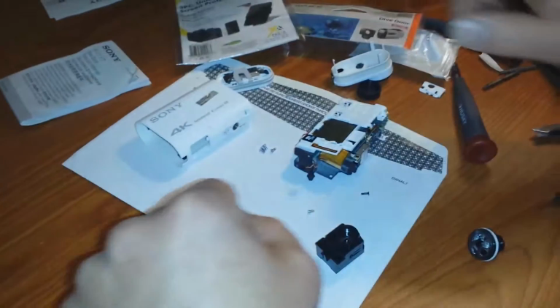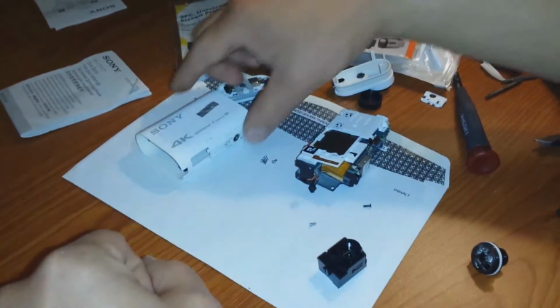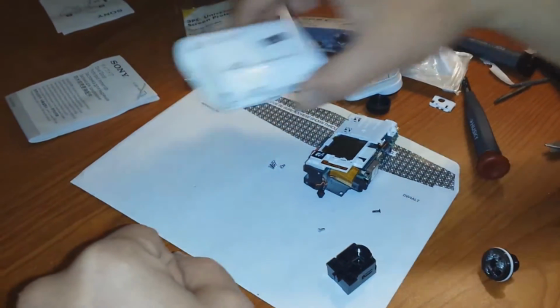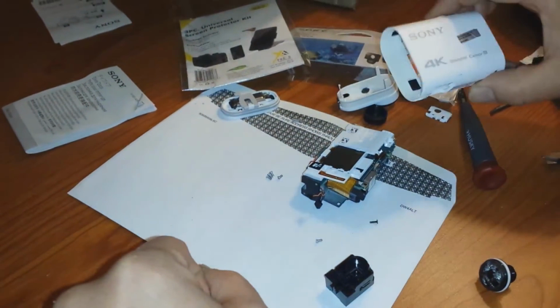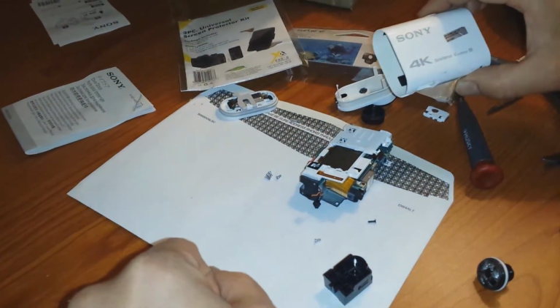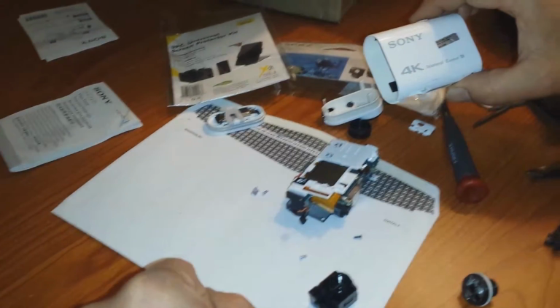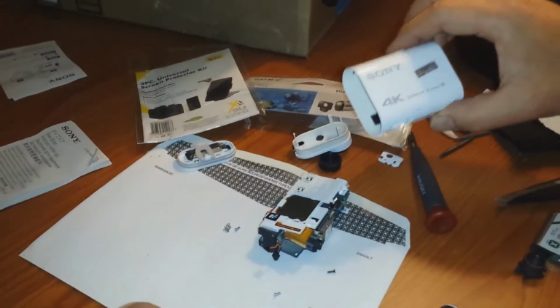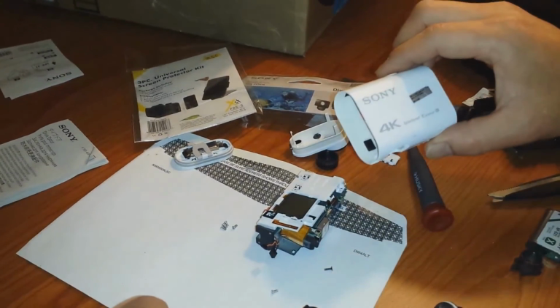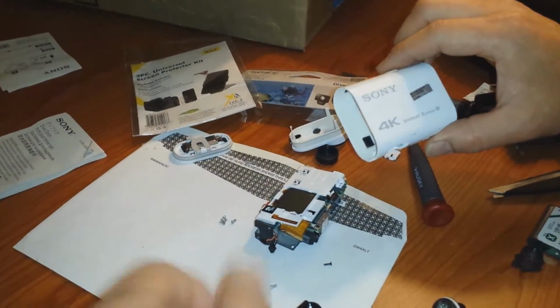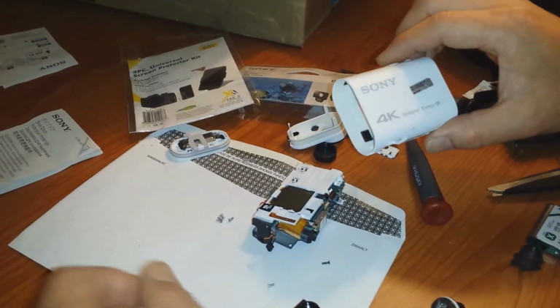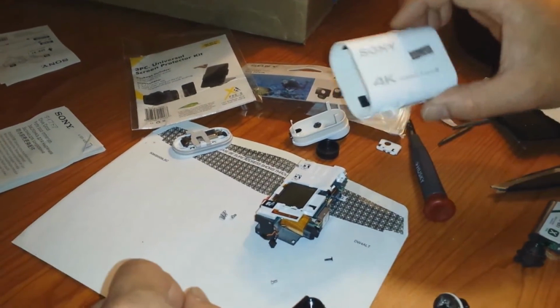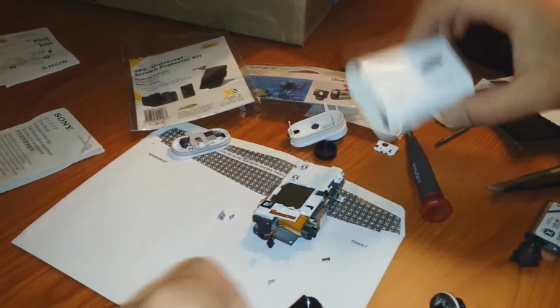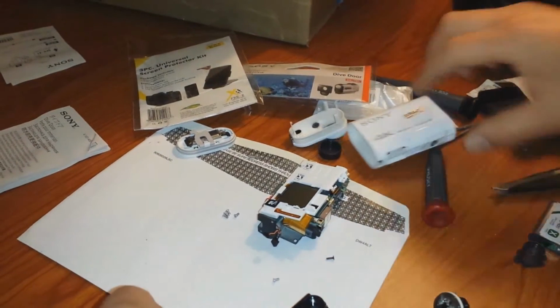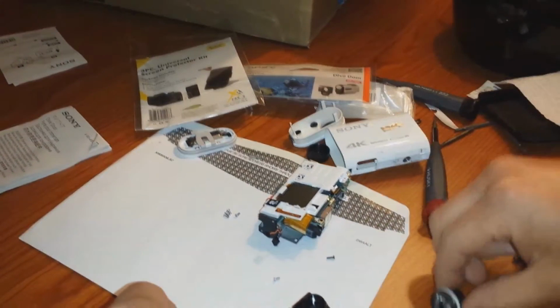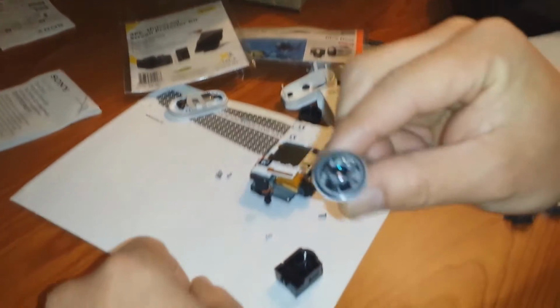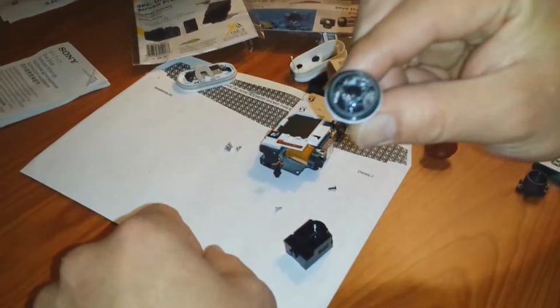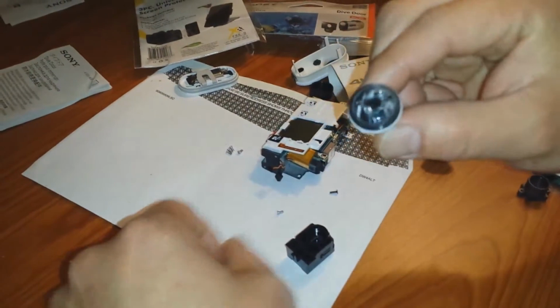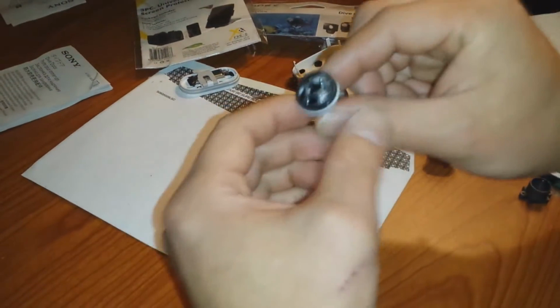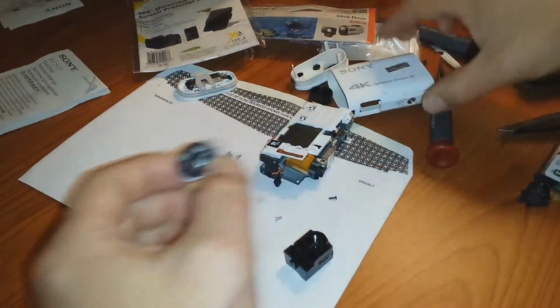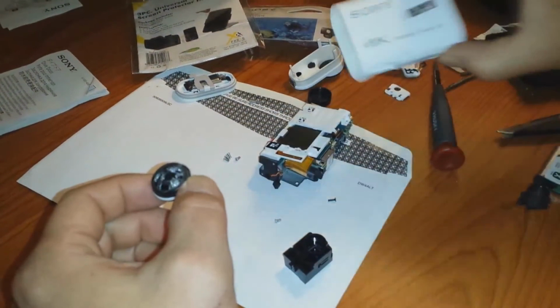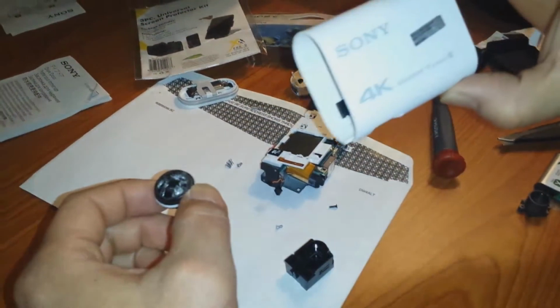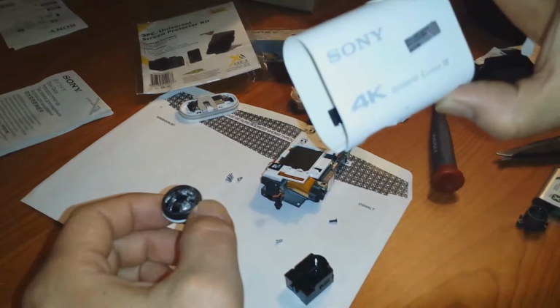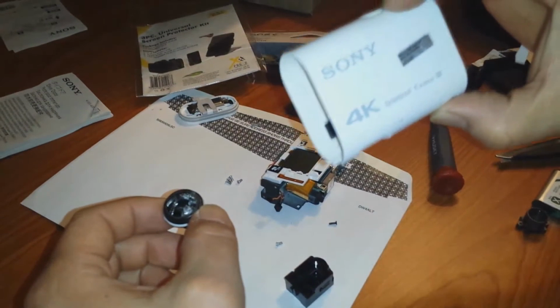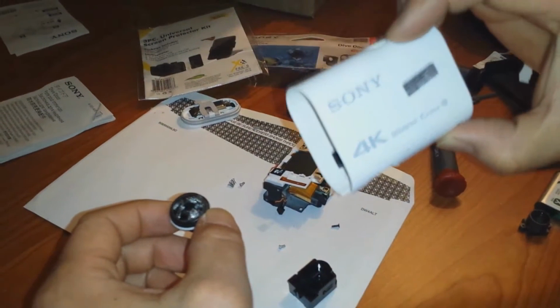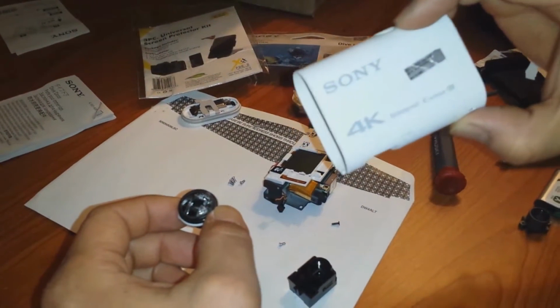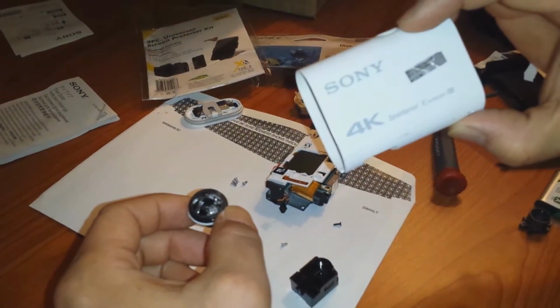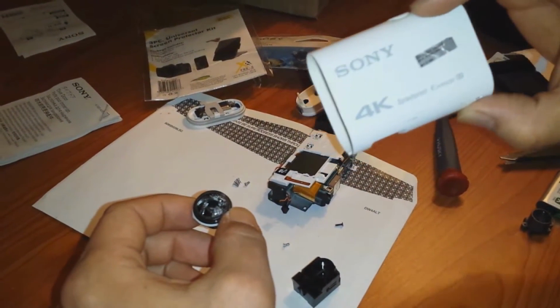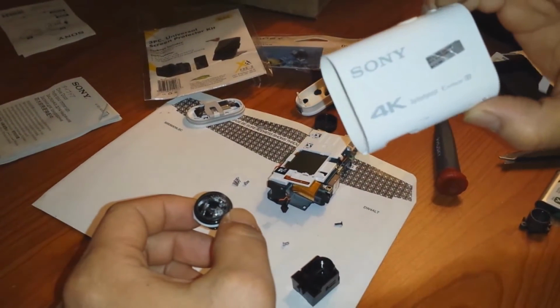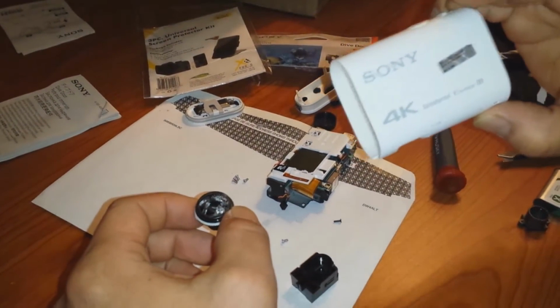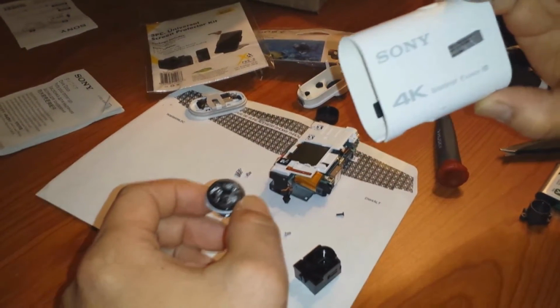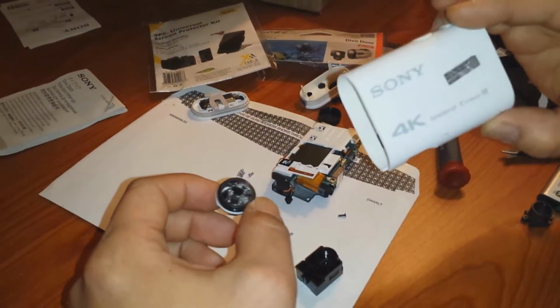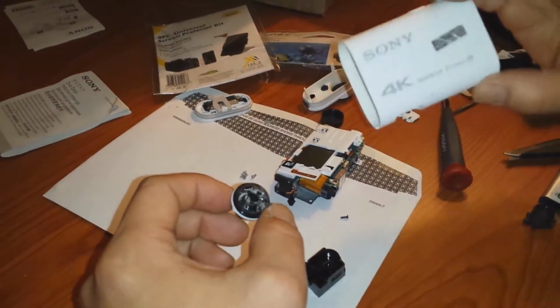I normally don't make these videos, but I figured I'd share a little bit of knowledge and insight. I shattered my lens on my Sony Action Cam, the 4K FDR-X1000V. It's several years old — I'm sure there are newer models.